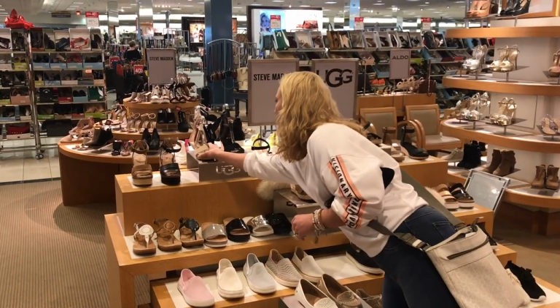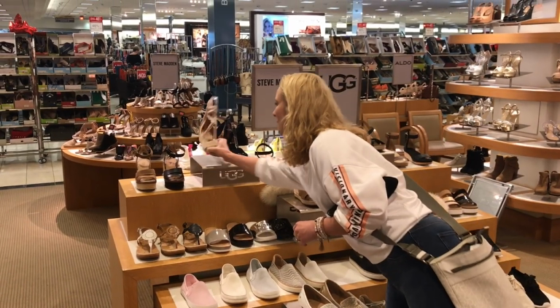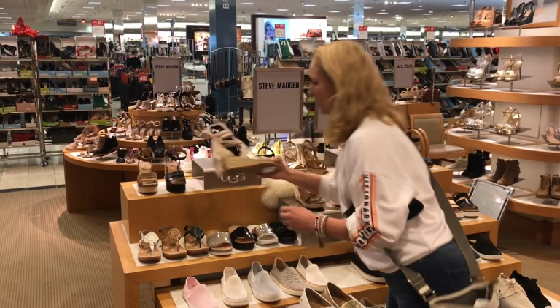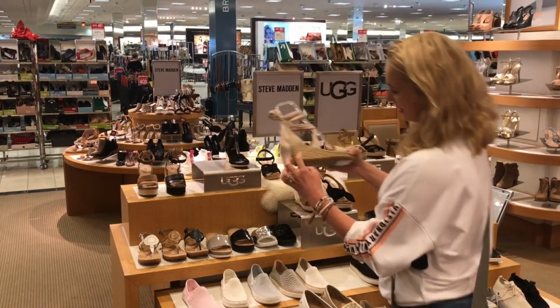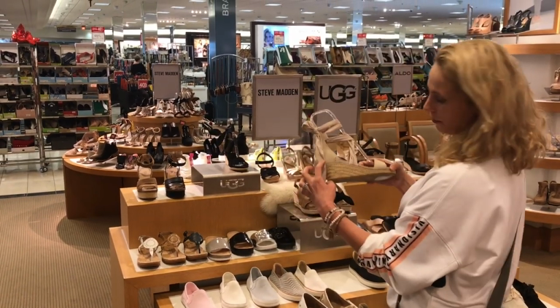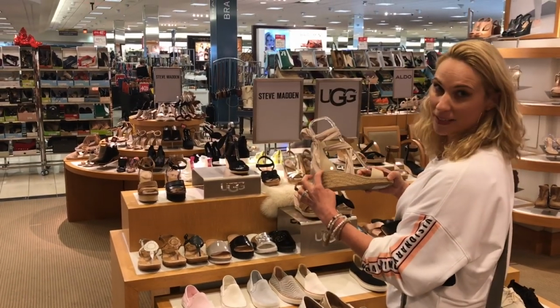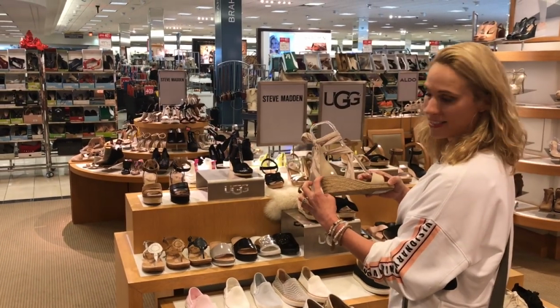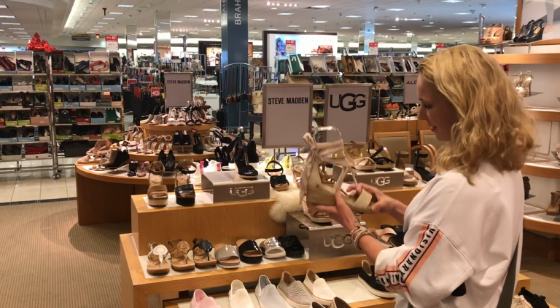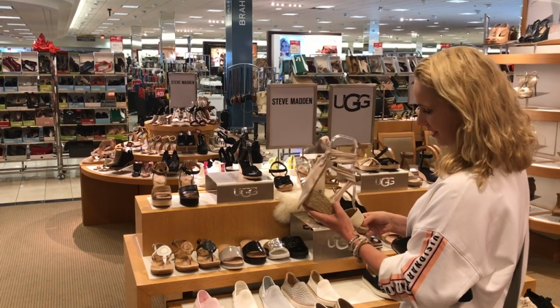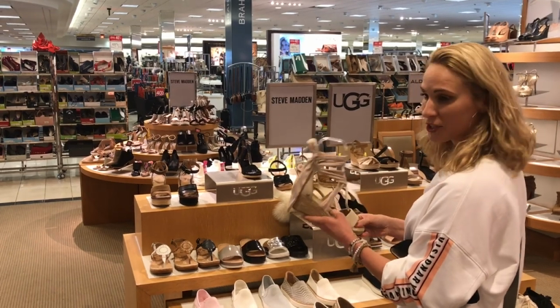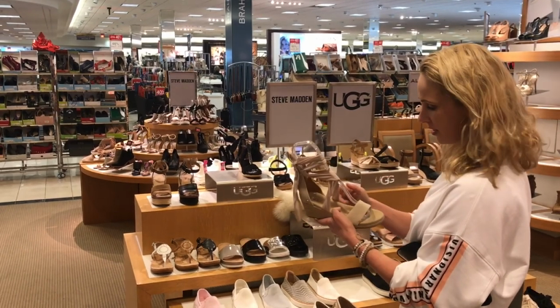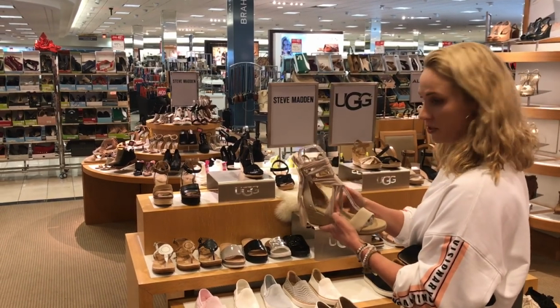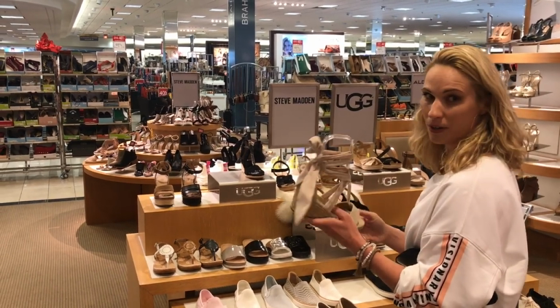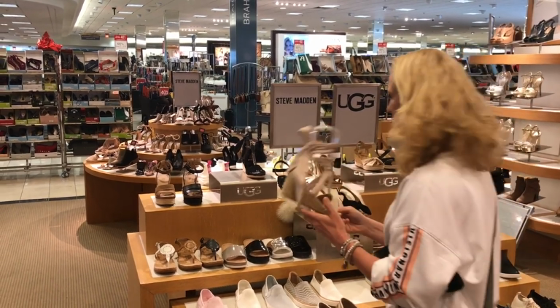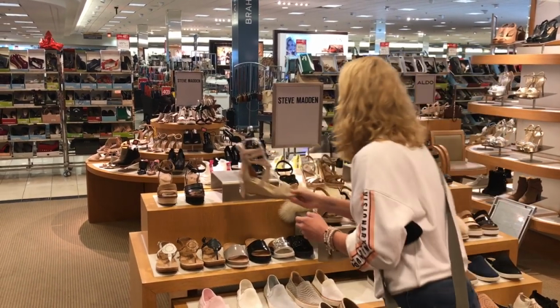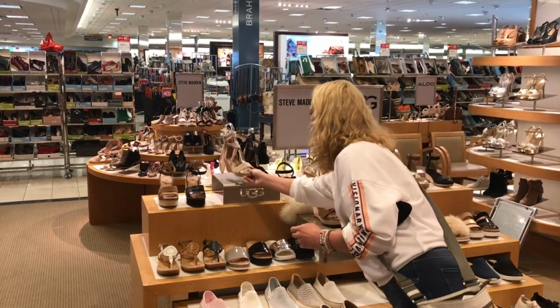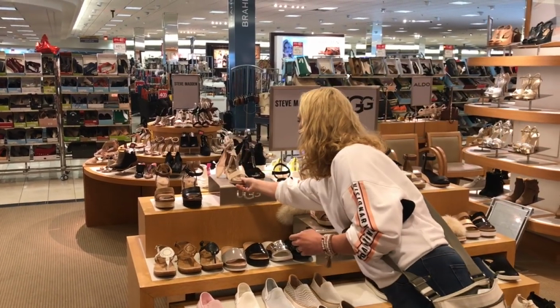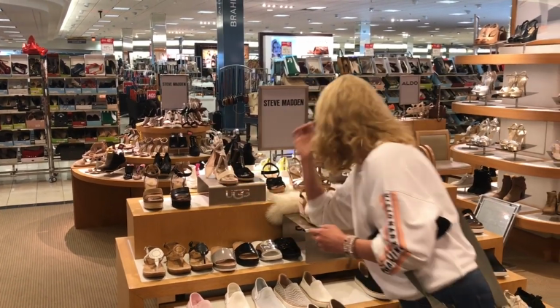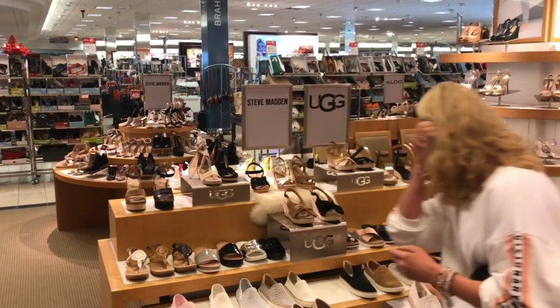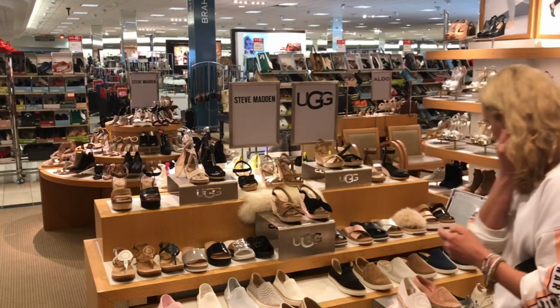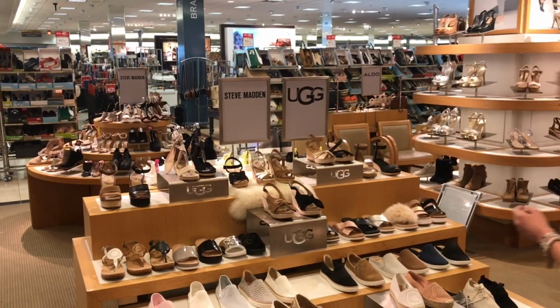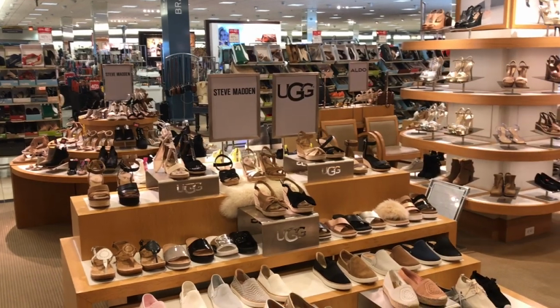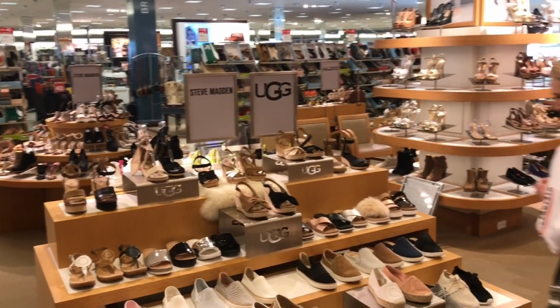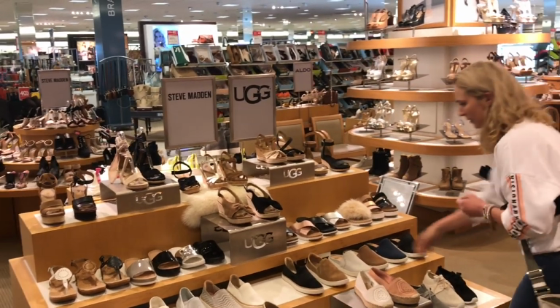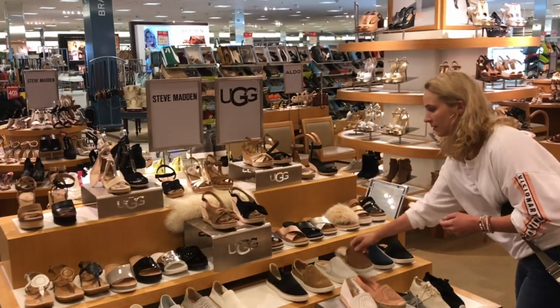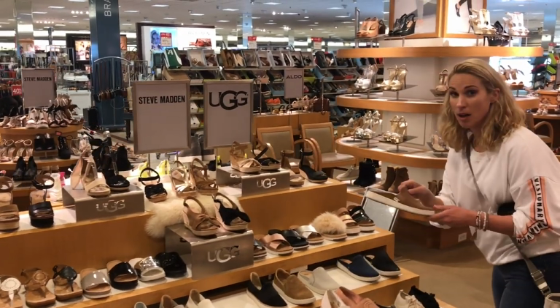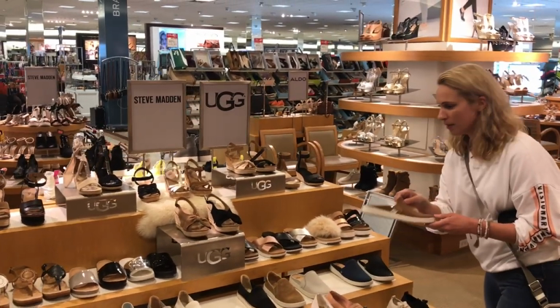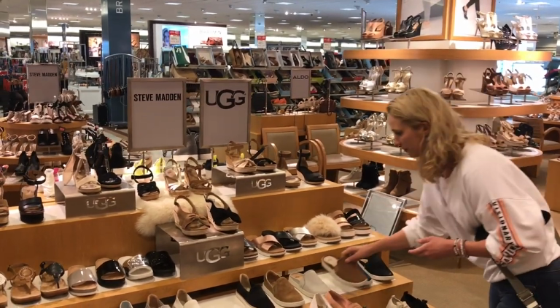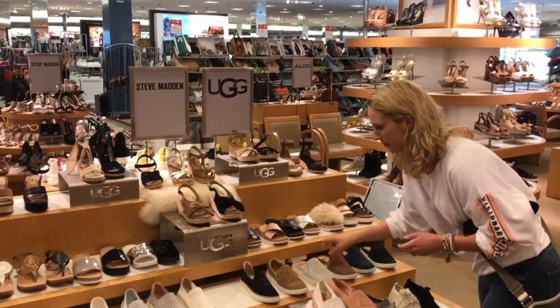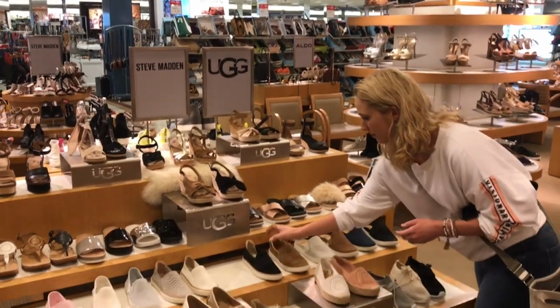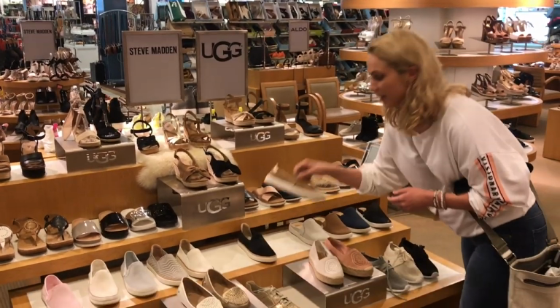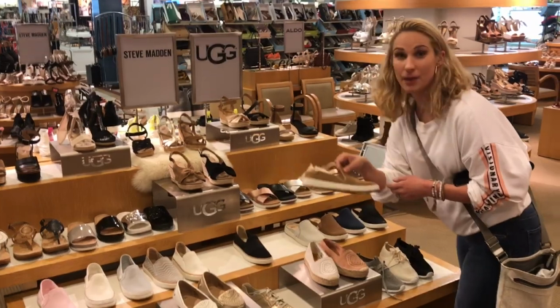Another espadrille — perfect height, nice and cushioned, contoured arch. Perfect. Avoid that one.